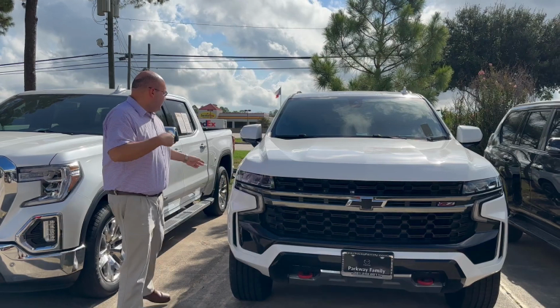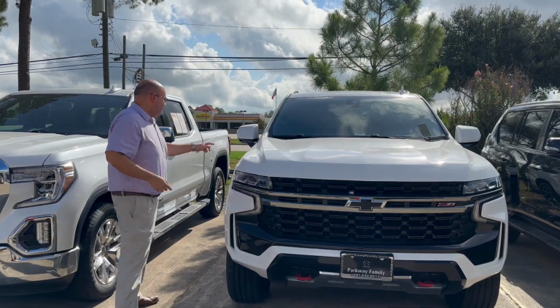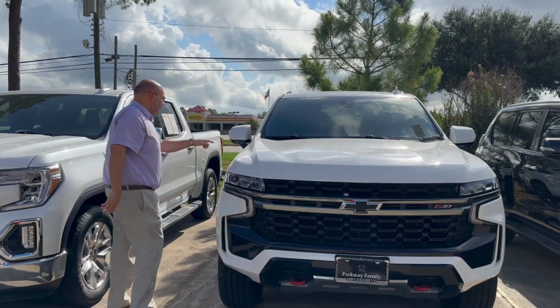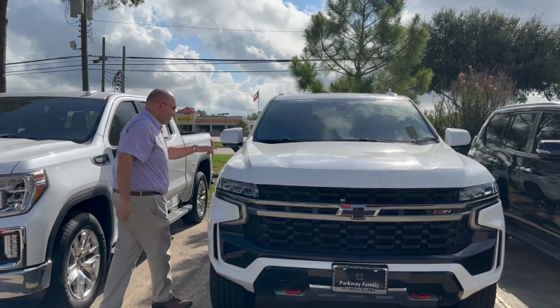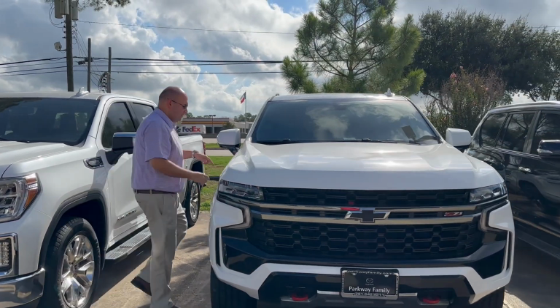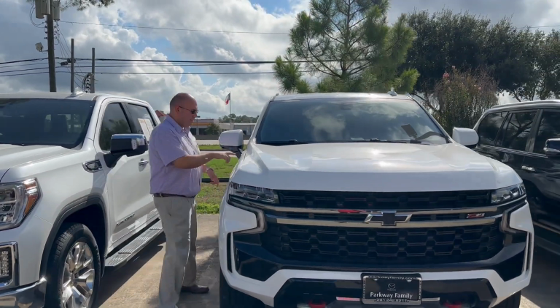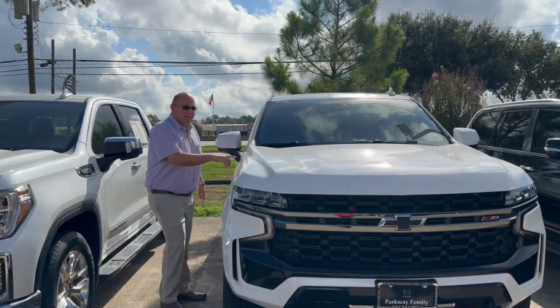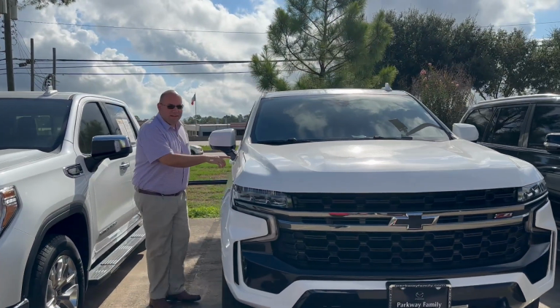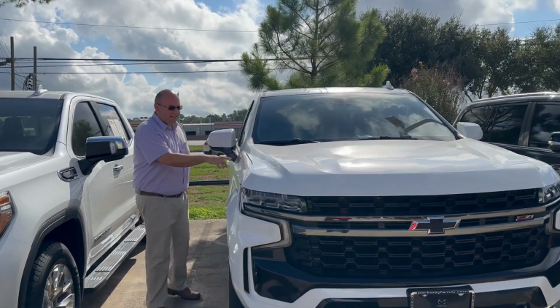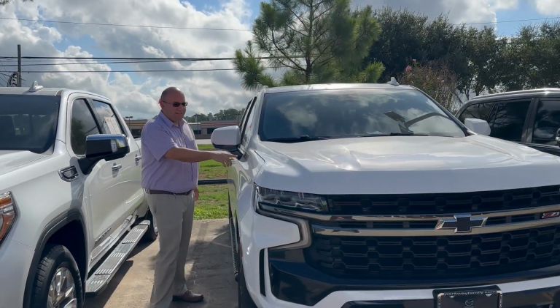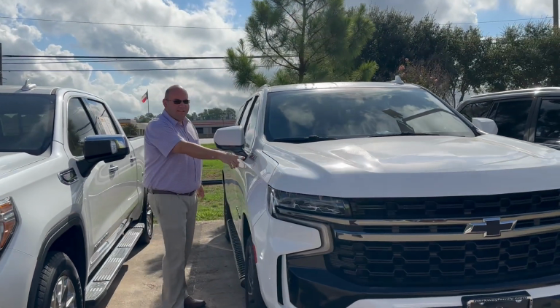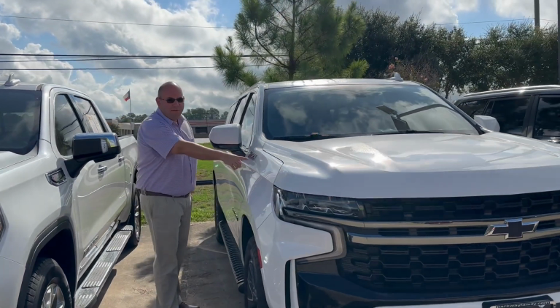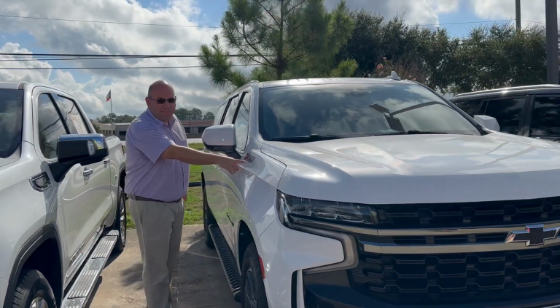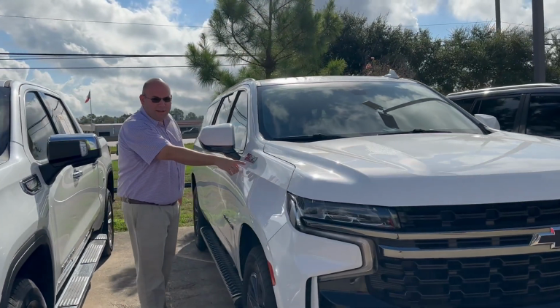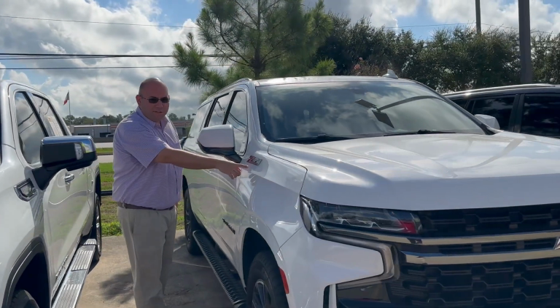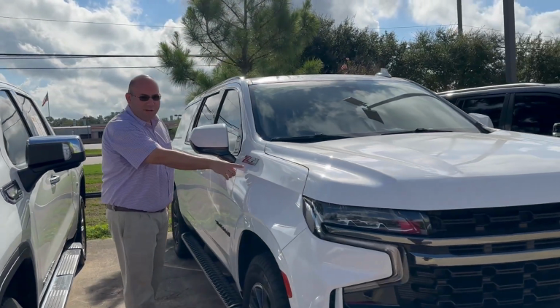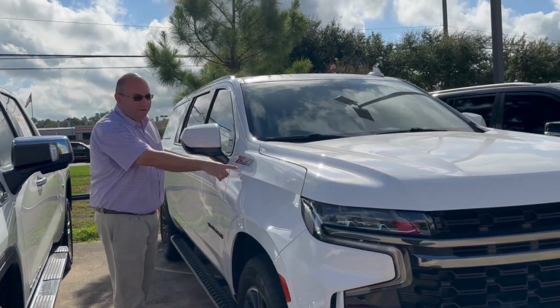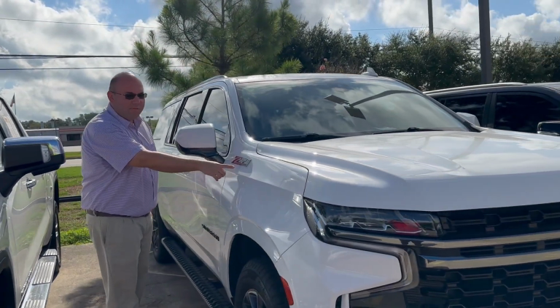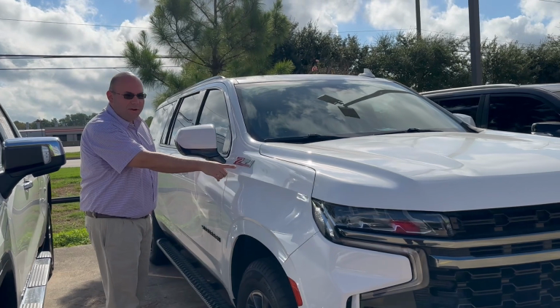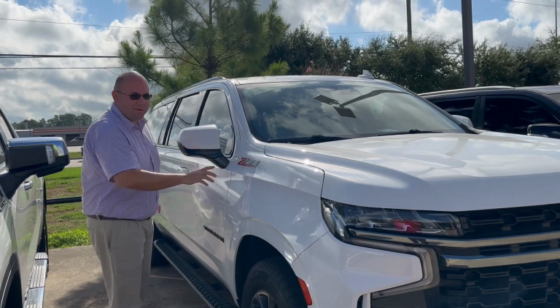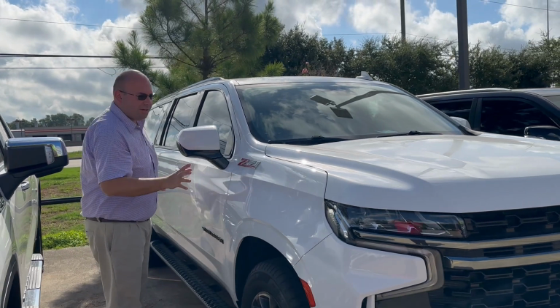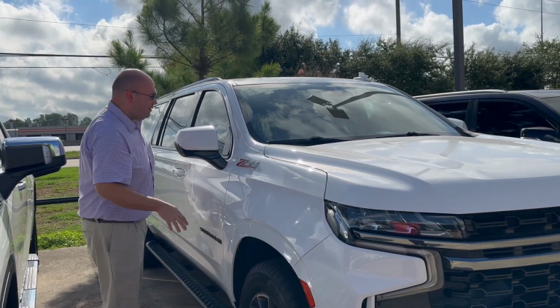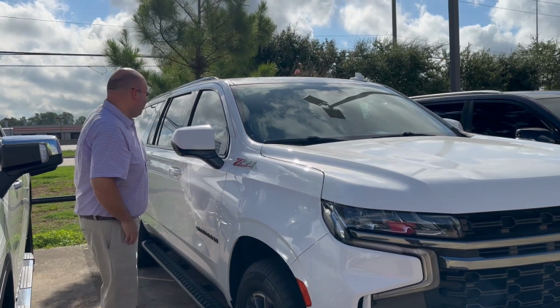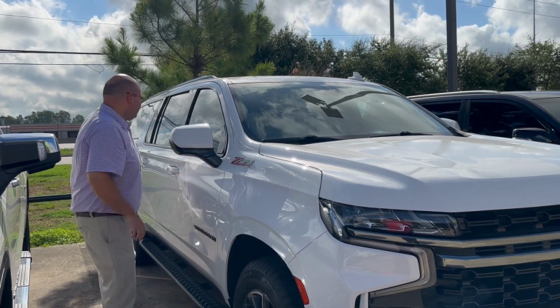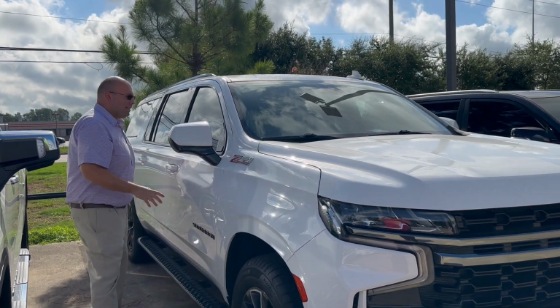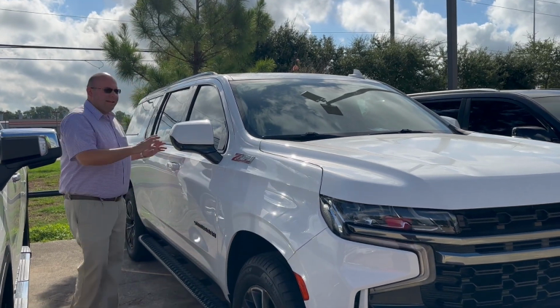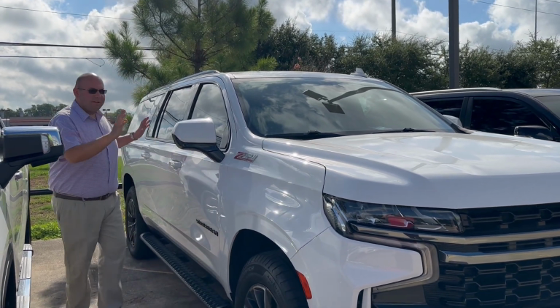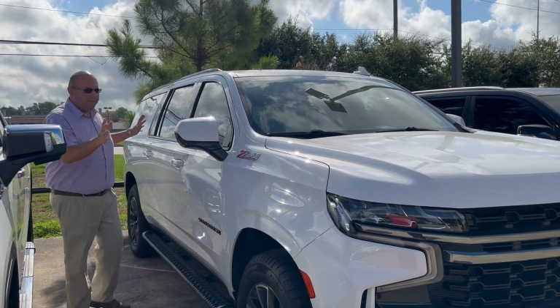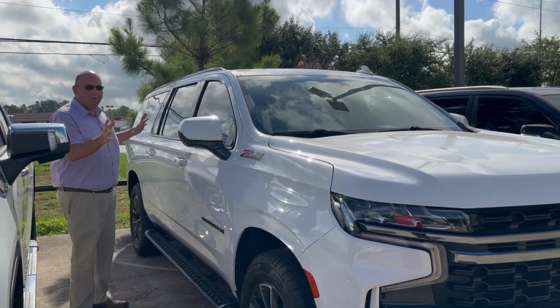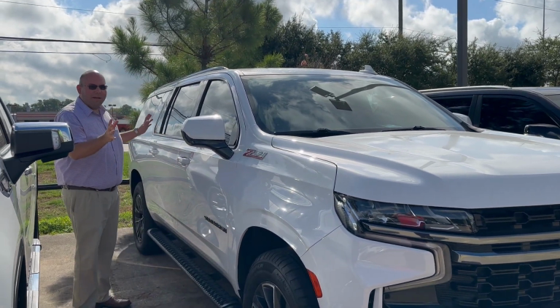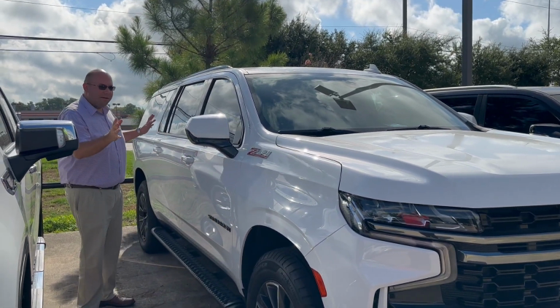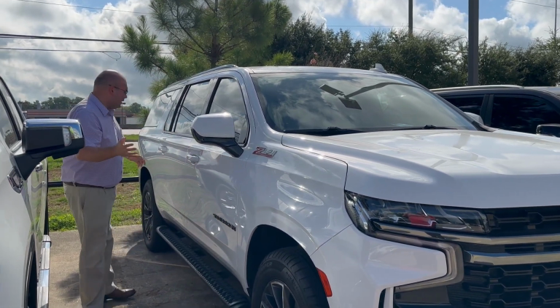We come over here. We got this Z71 bracket, which is great for off-roading, which I love. Got this nice little white color to it.